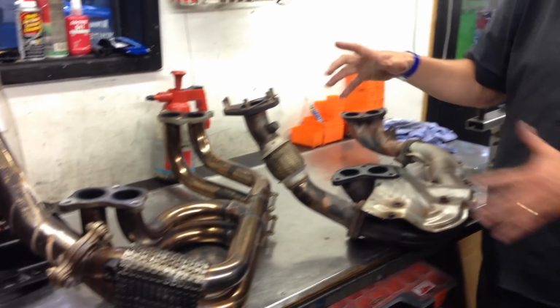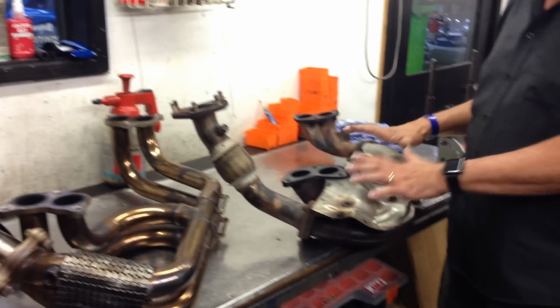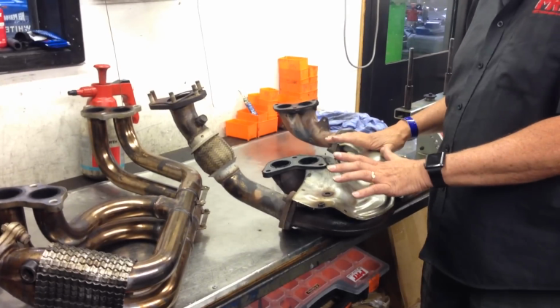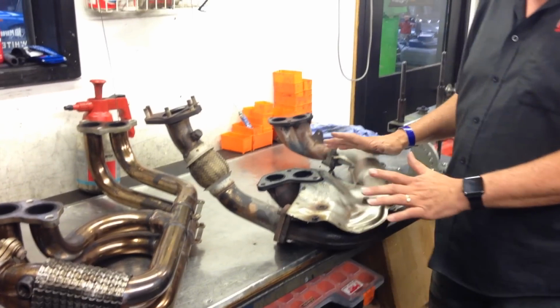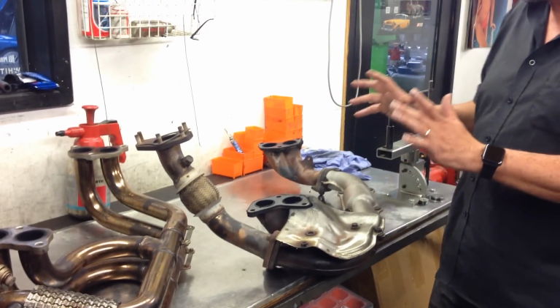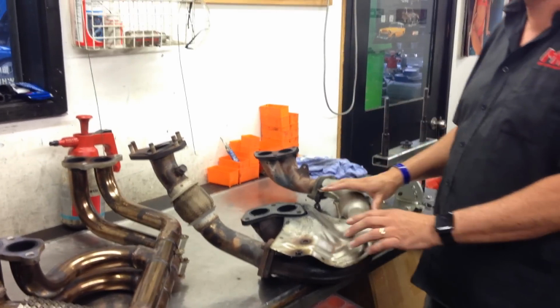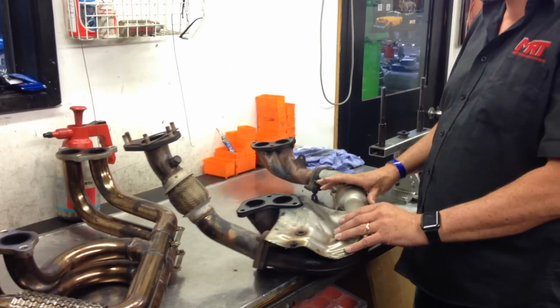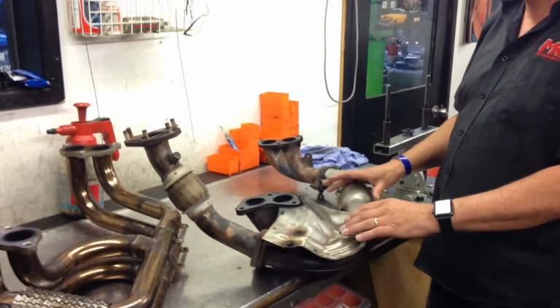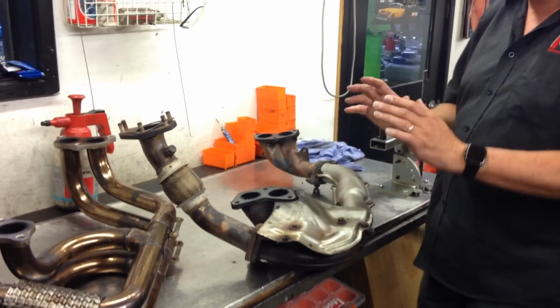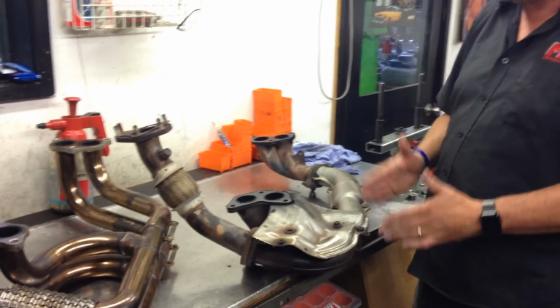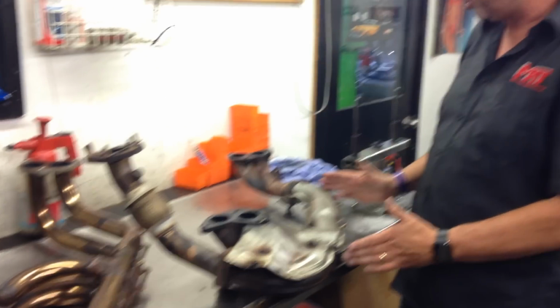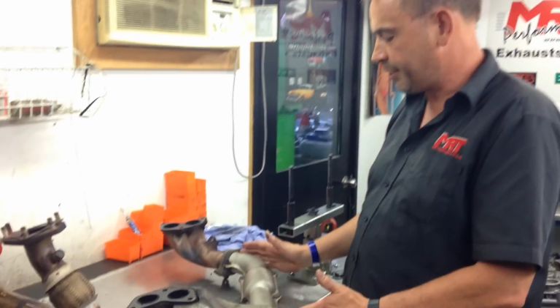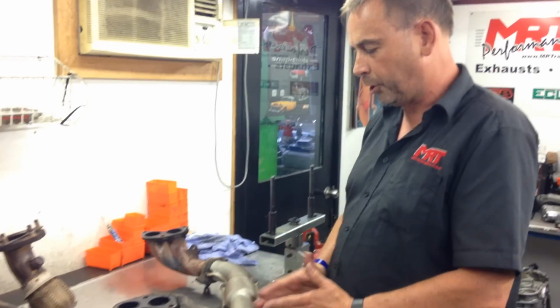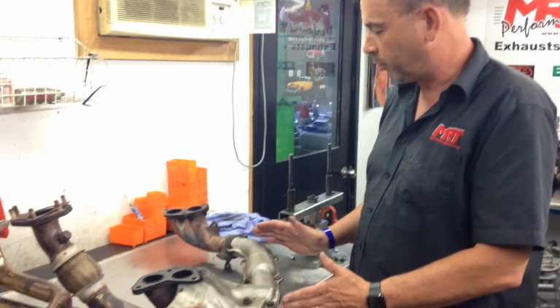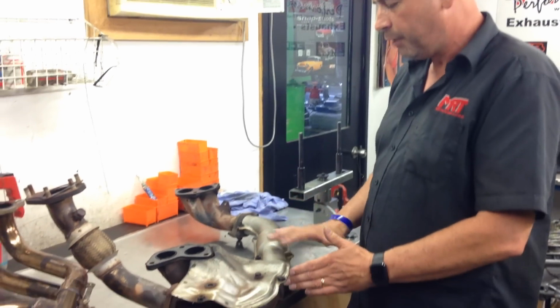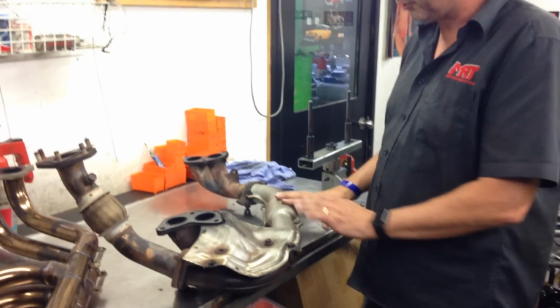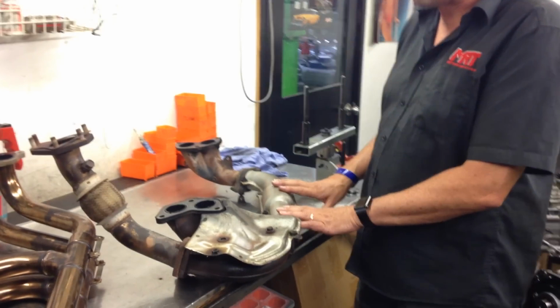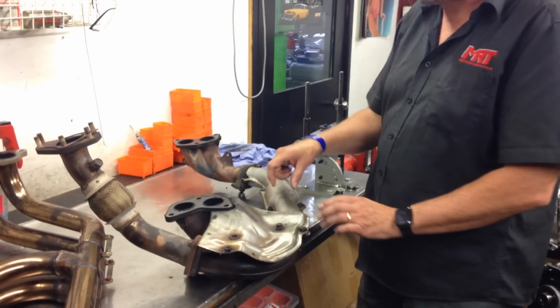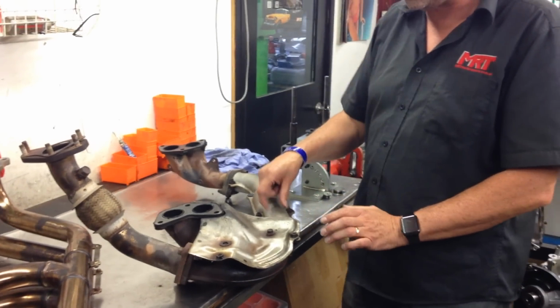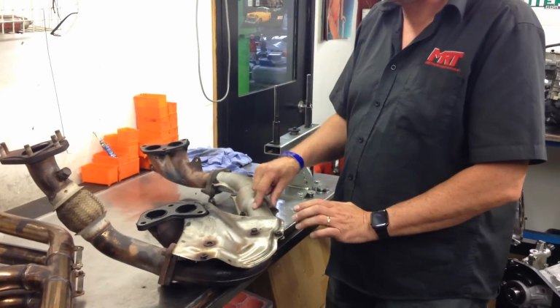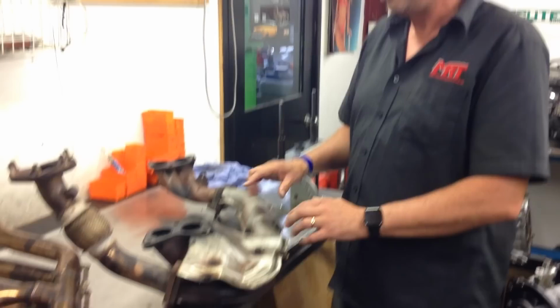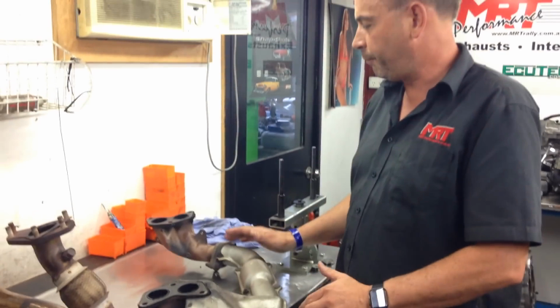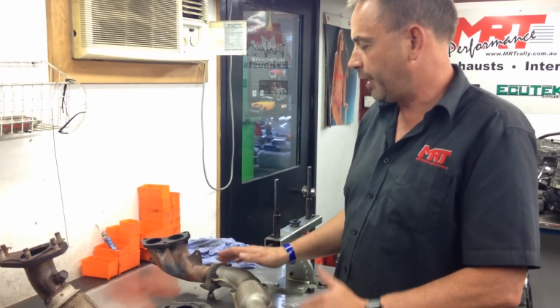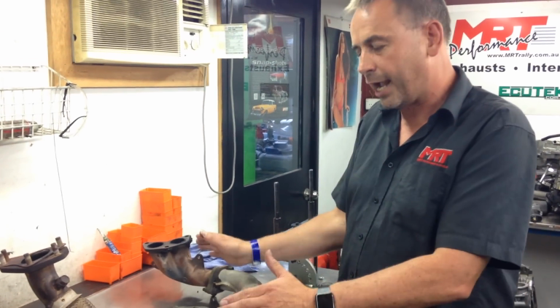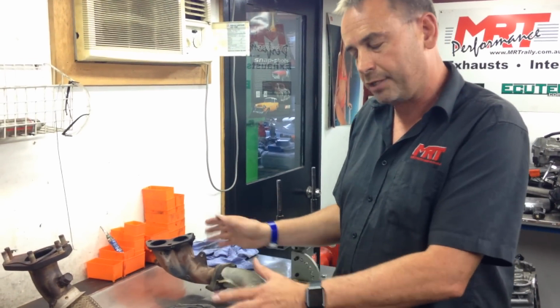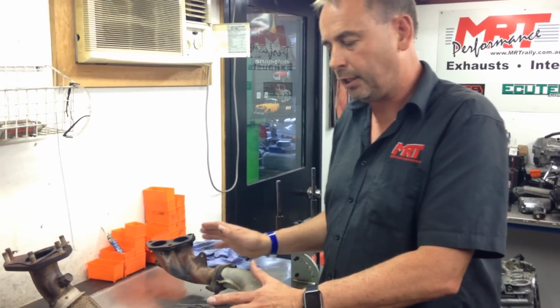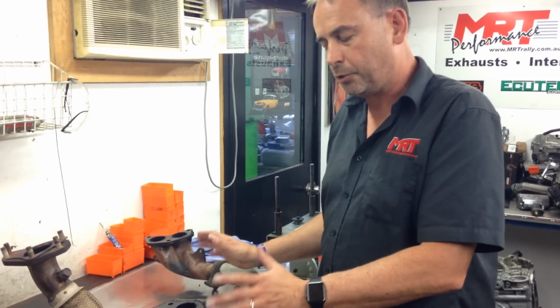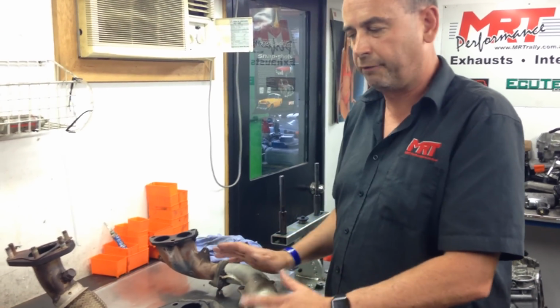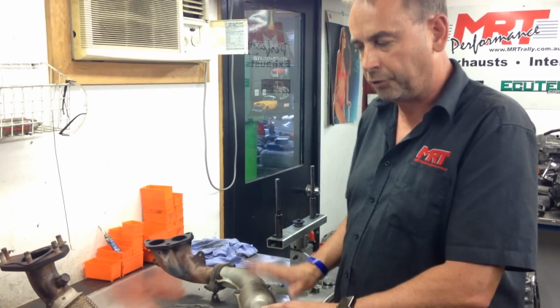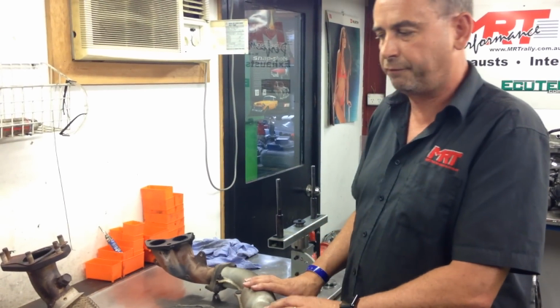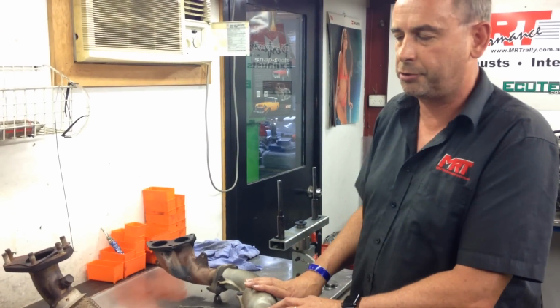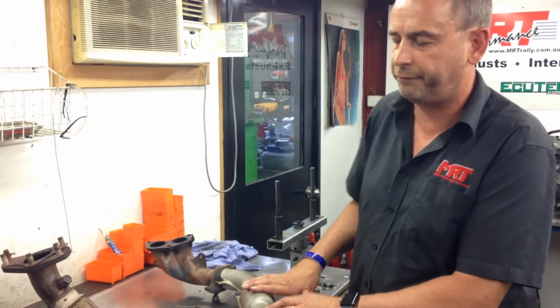I do know that there are mild gains to be had by replacing on the early models this front crossover pipe, which is quite small, while retaining the rest of the original factory exhaust manifold.